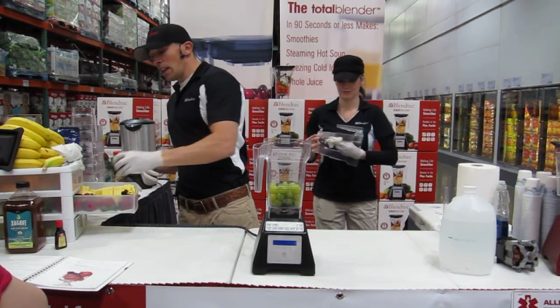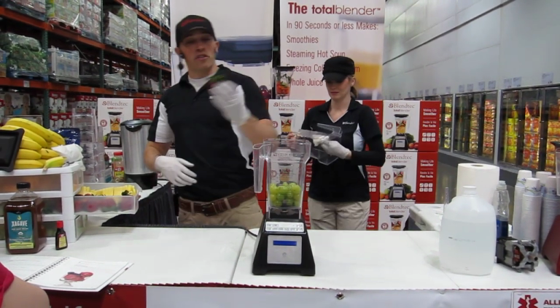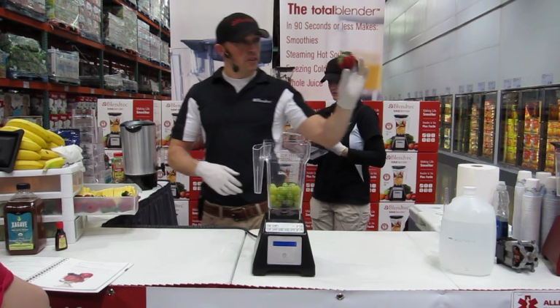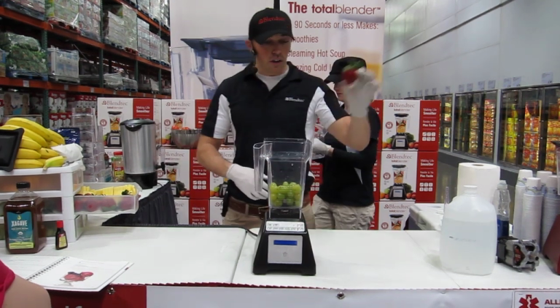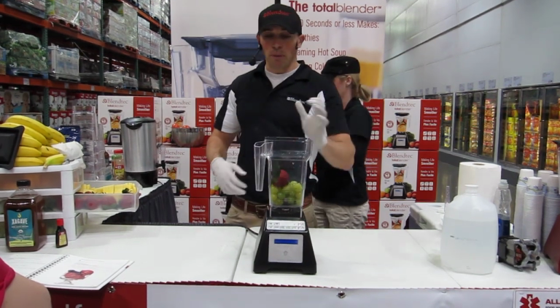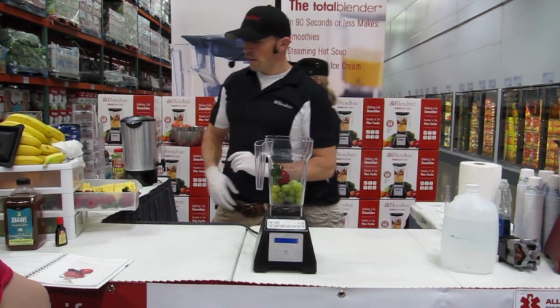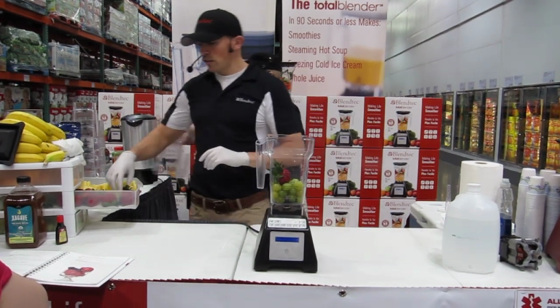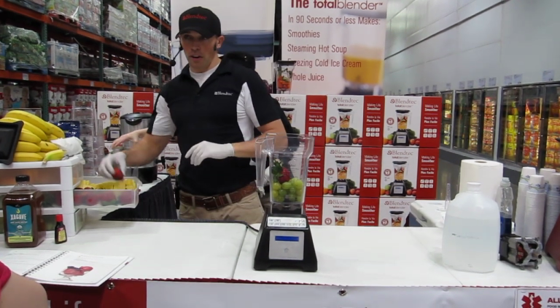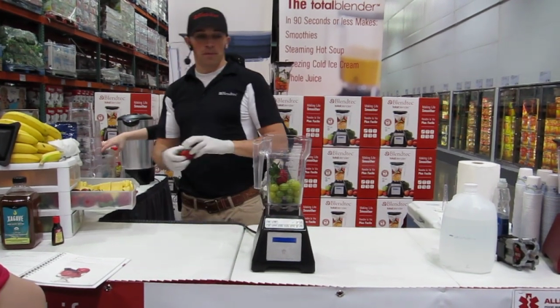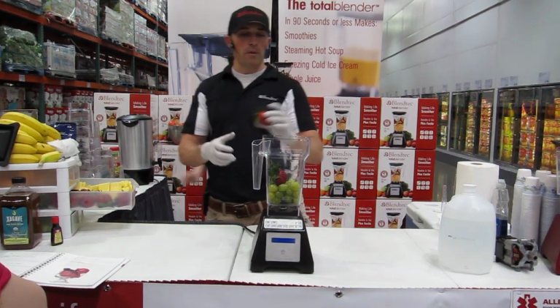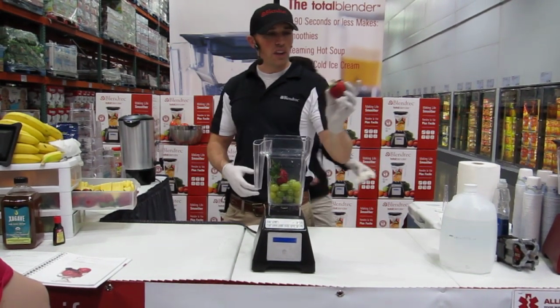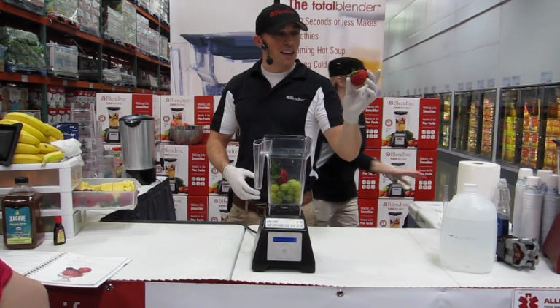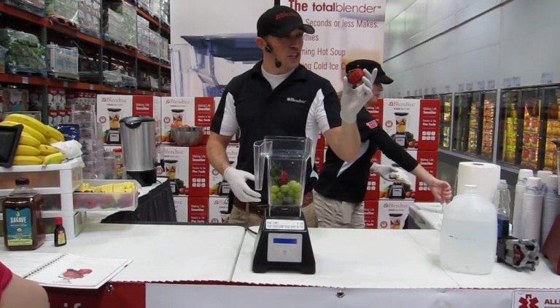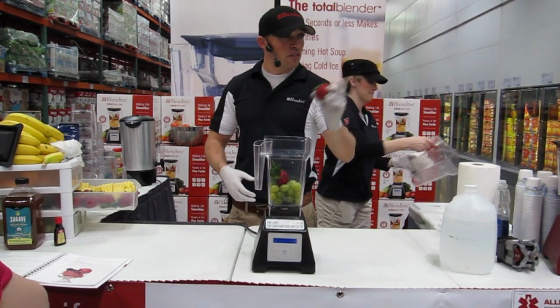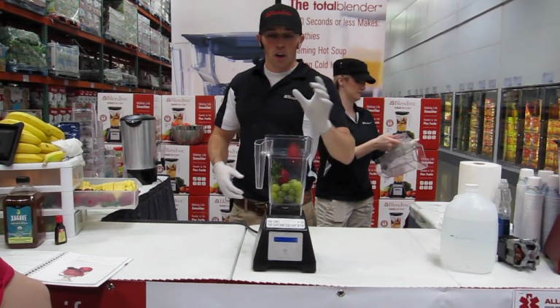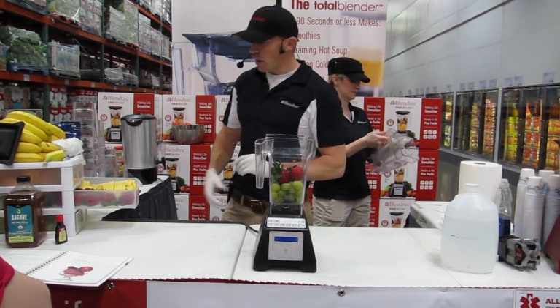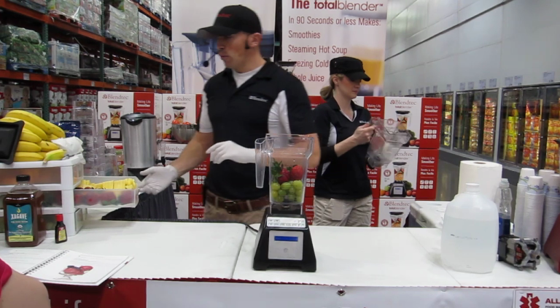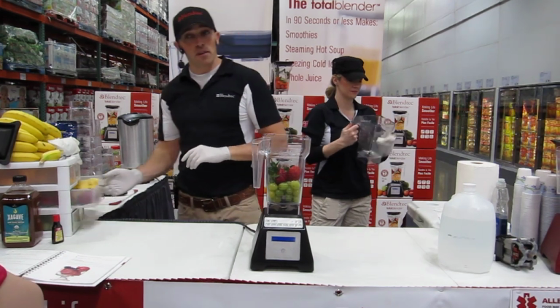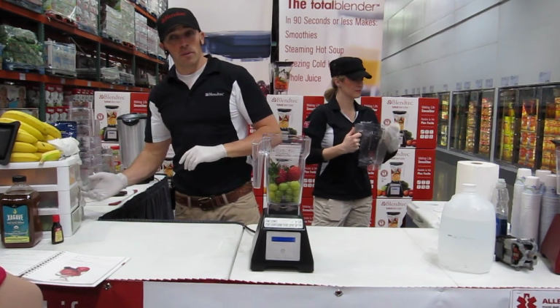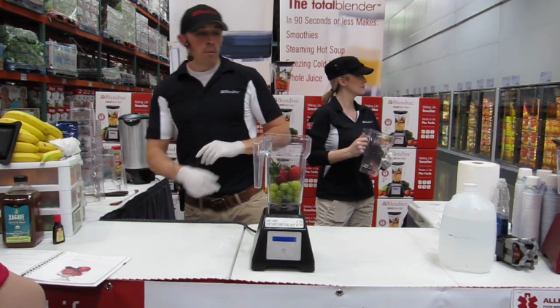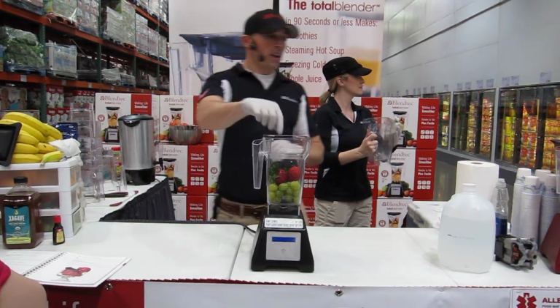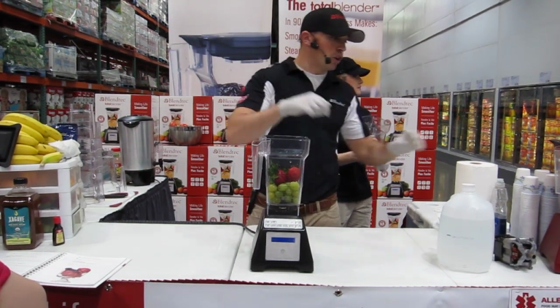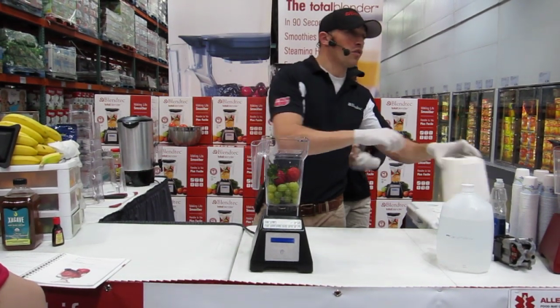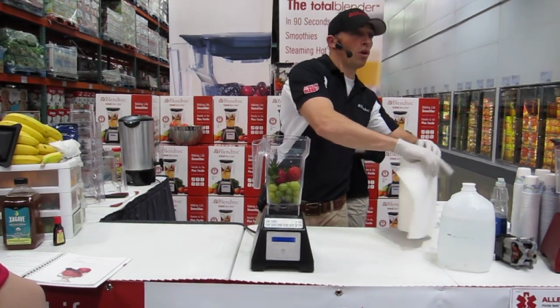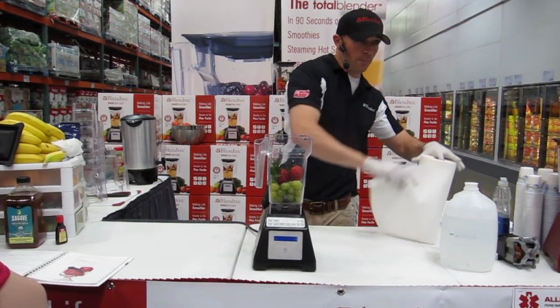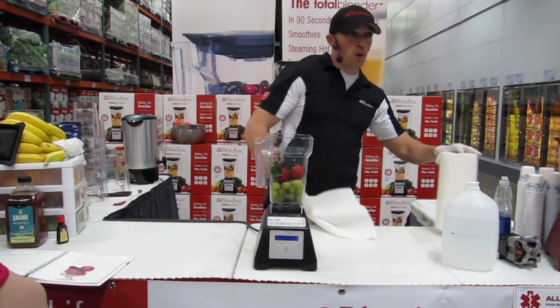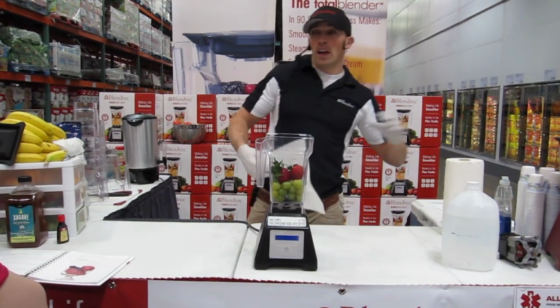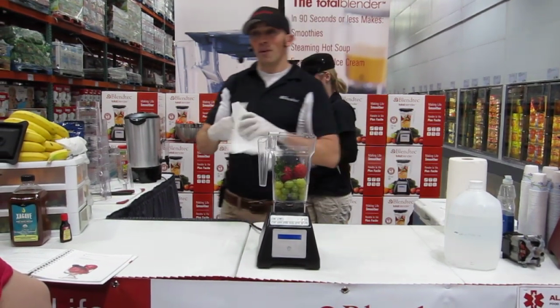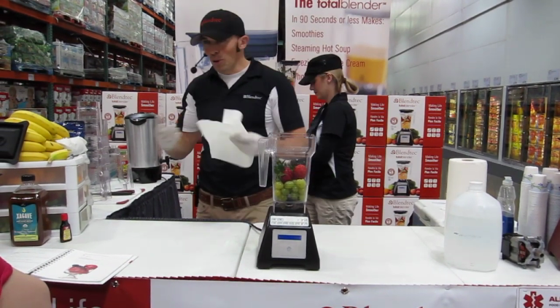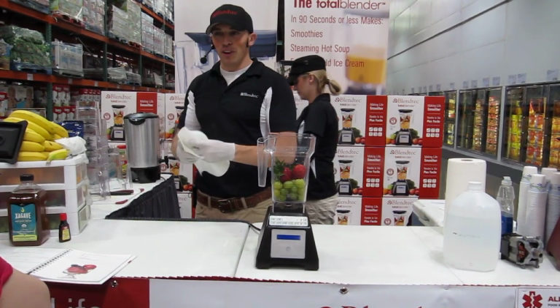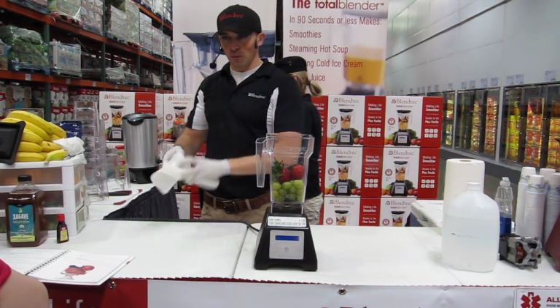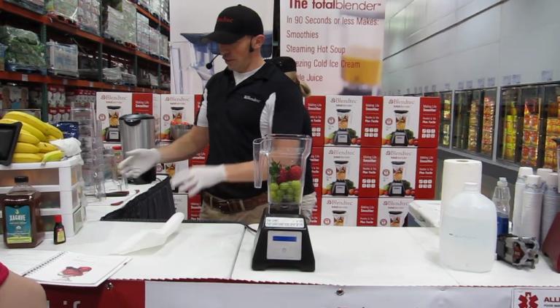Even little small seeds like you find on berries like strawberries. Strawberries are really high in ellagic acid, which is a powerful cancer fighter, but the stems are a good source of chlorophyll. Chlorophyll actually helps to build and strengthen your immune system.